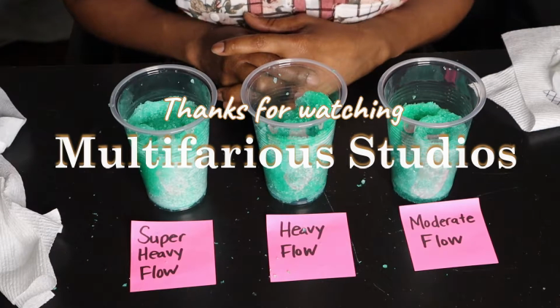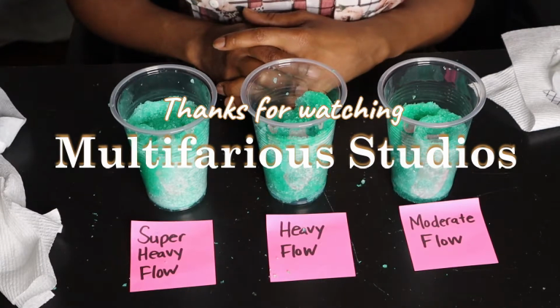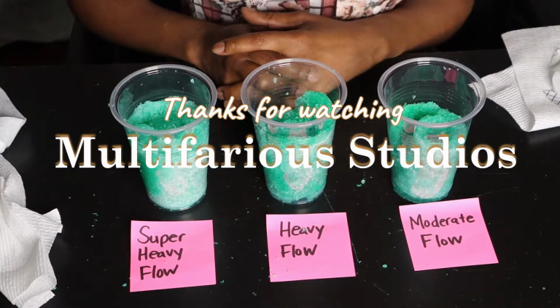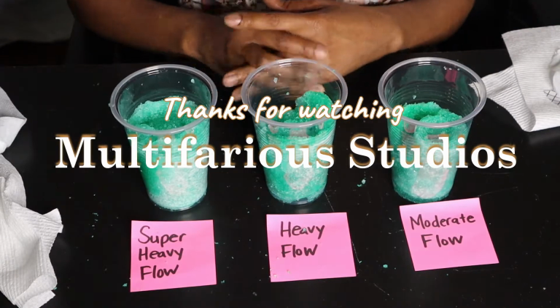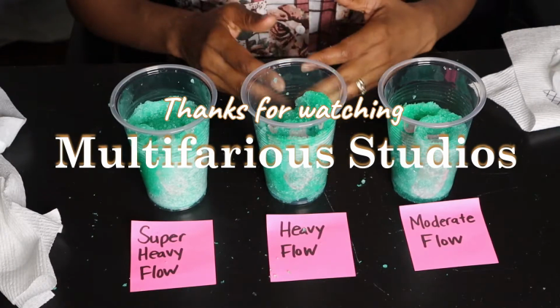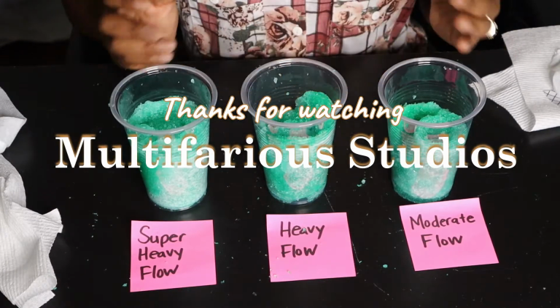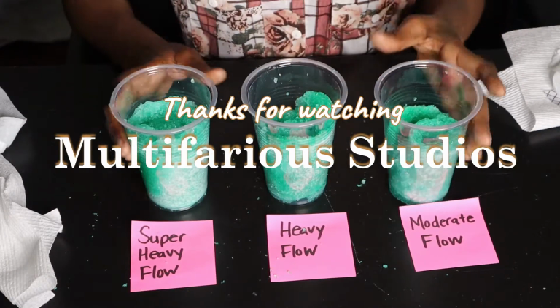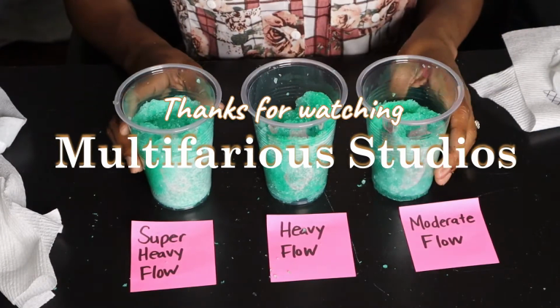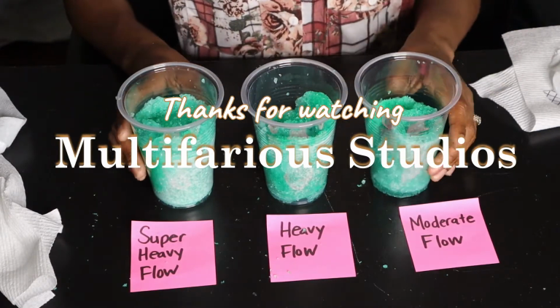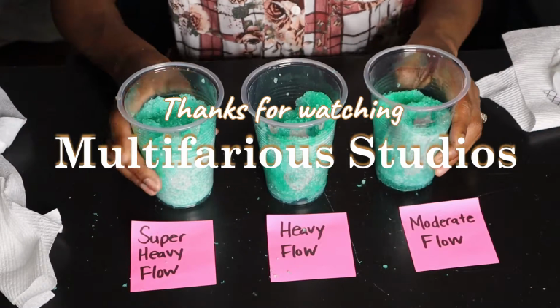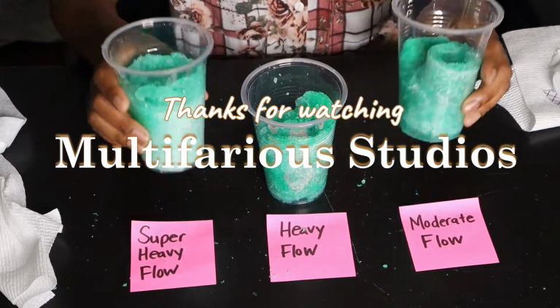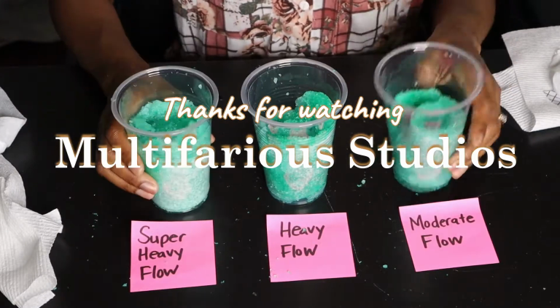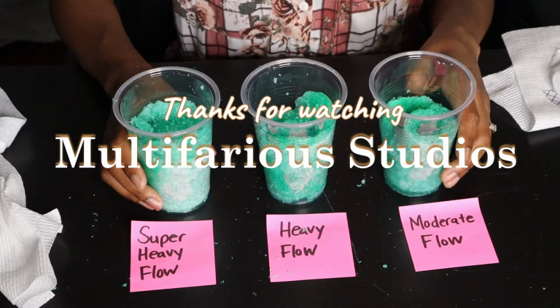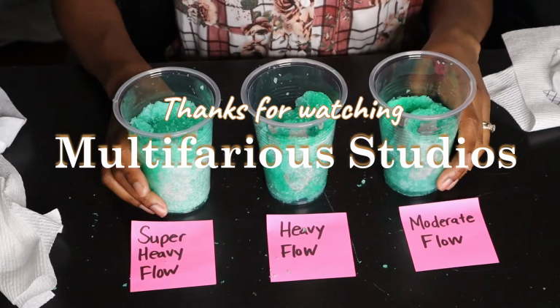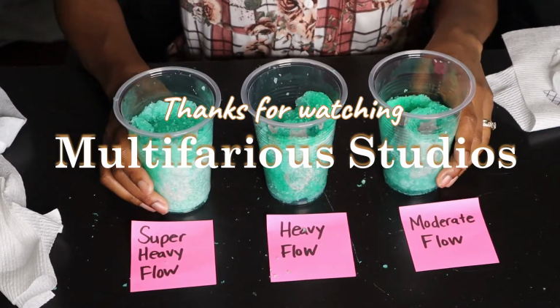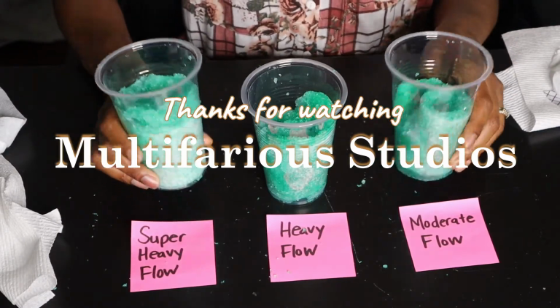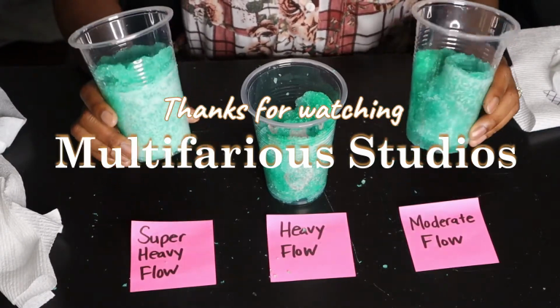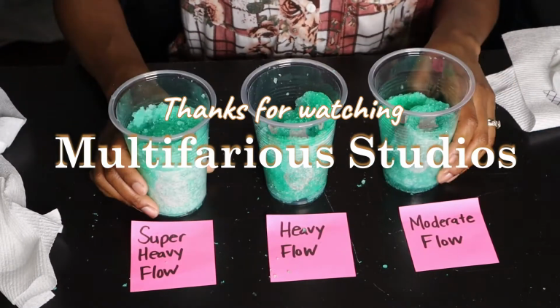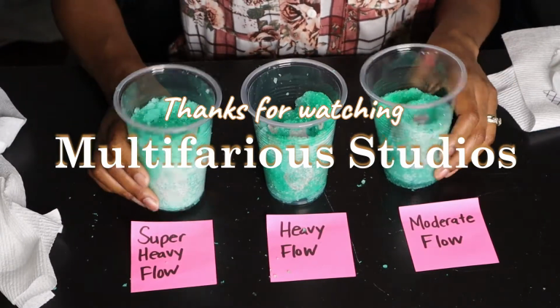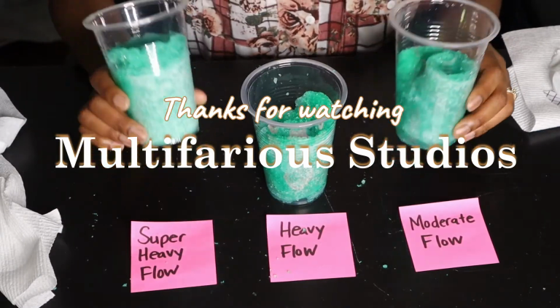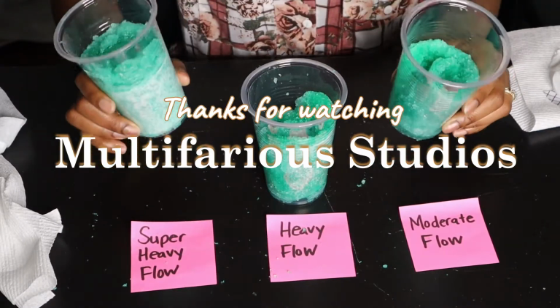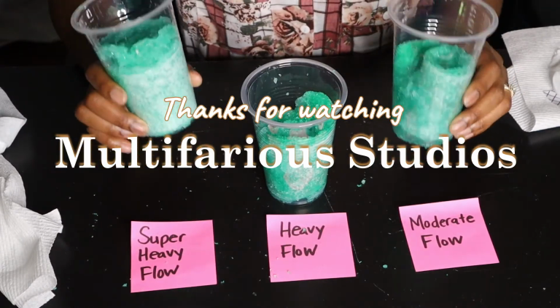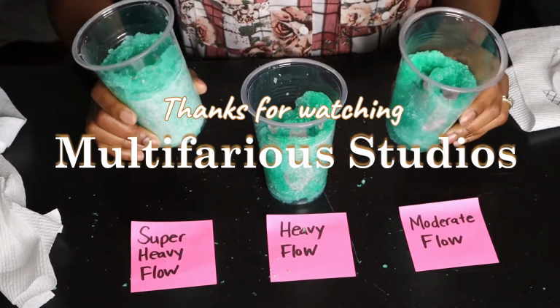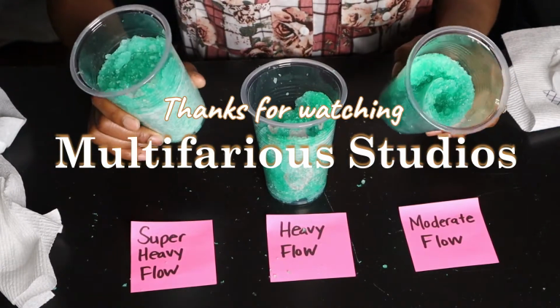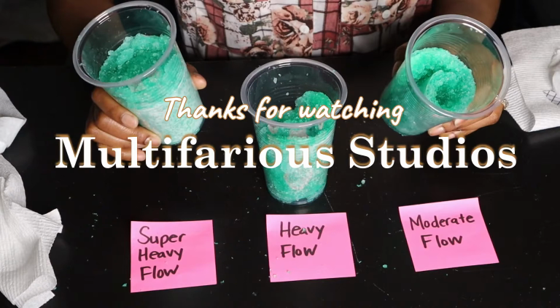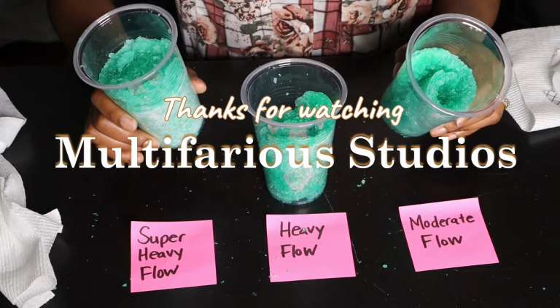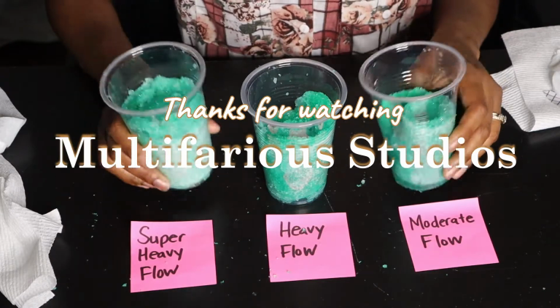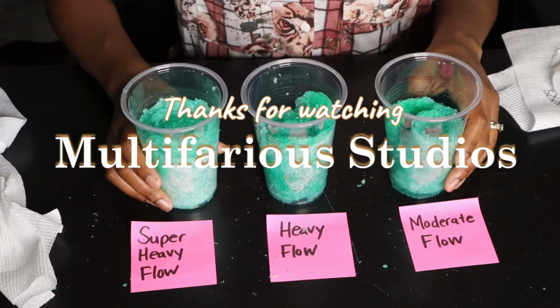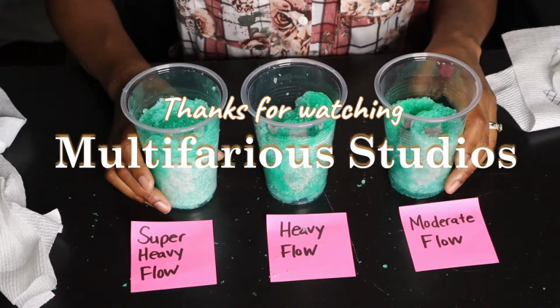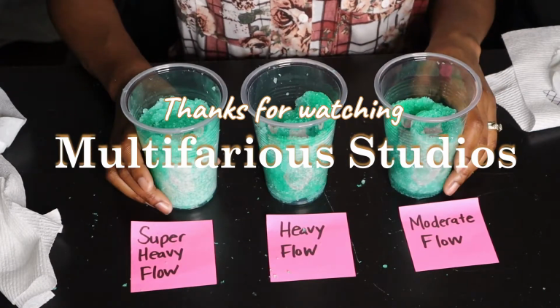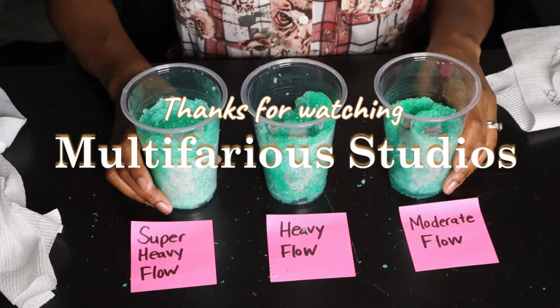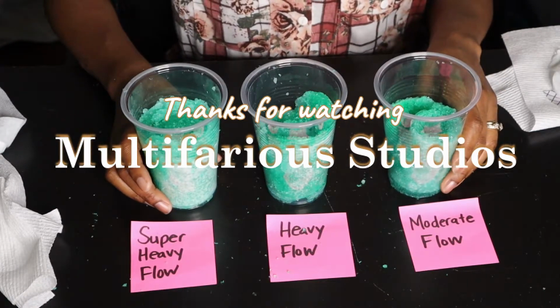Thank you for watching this video. I hope you can see why this is a game-changer. Talk to you later, bye.